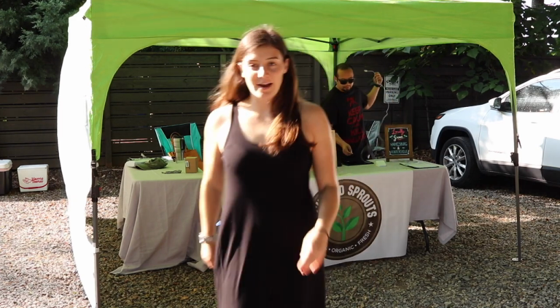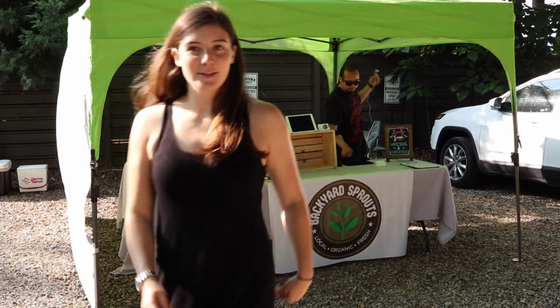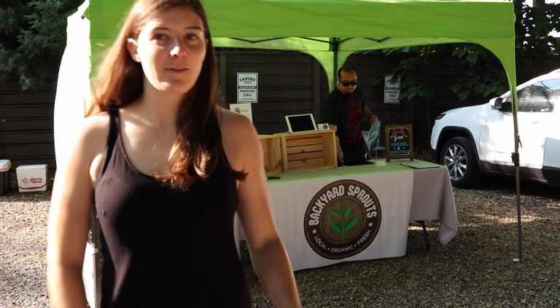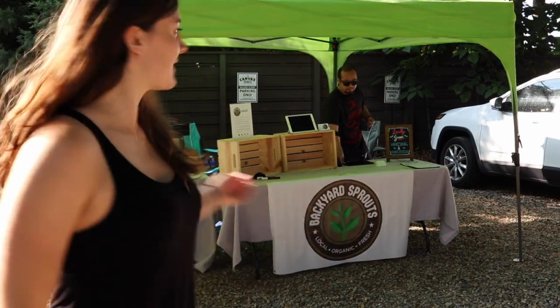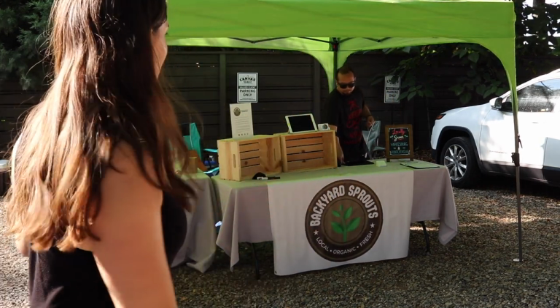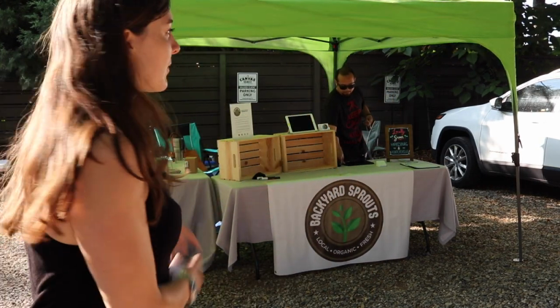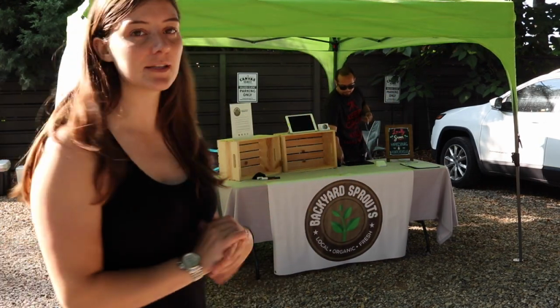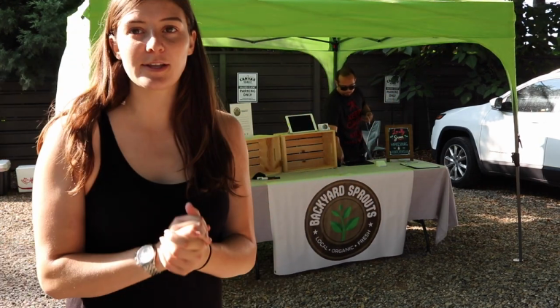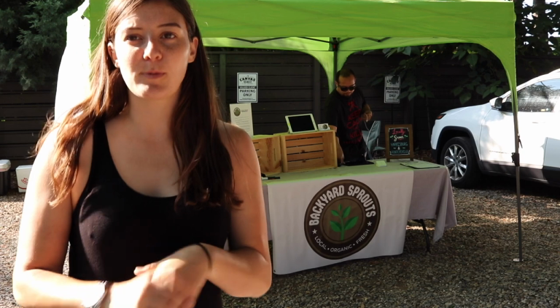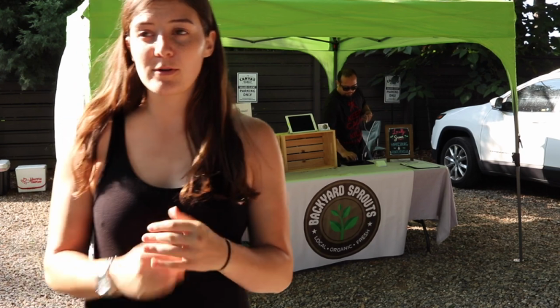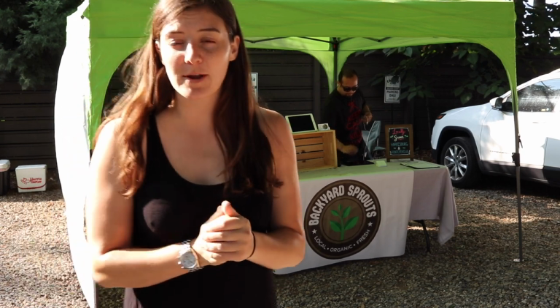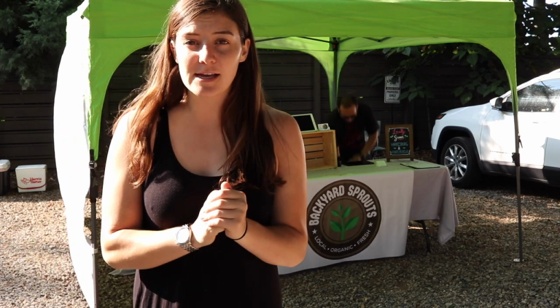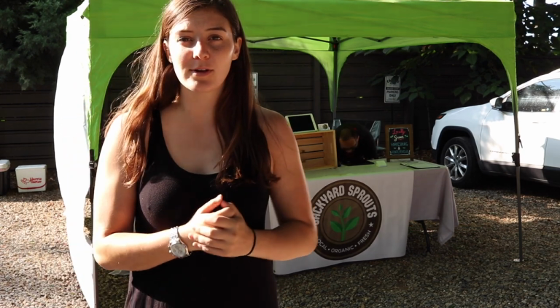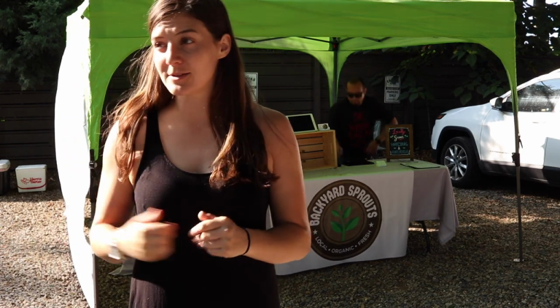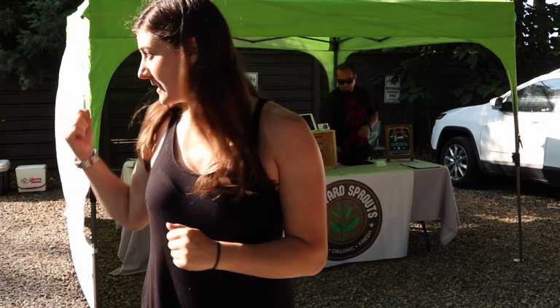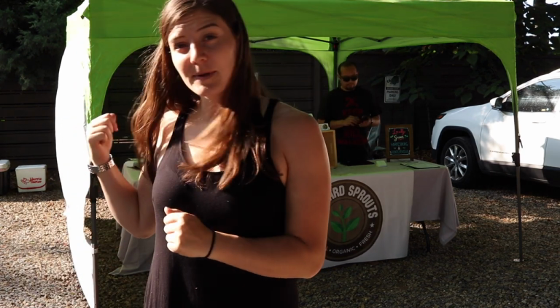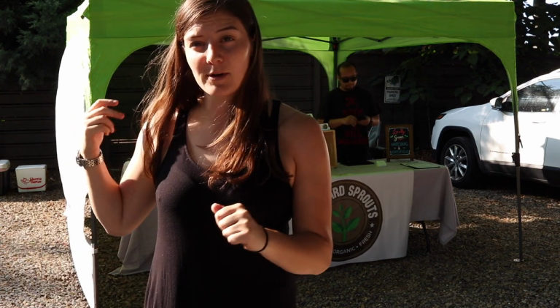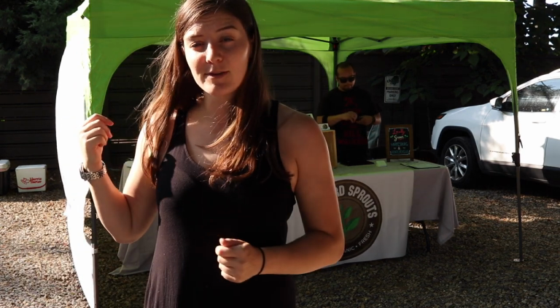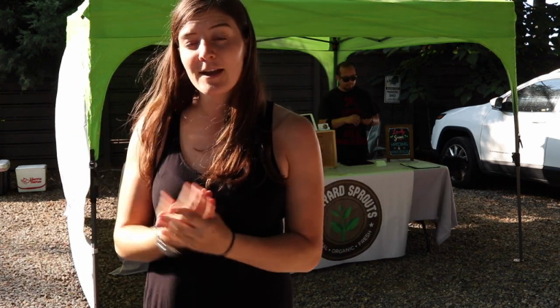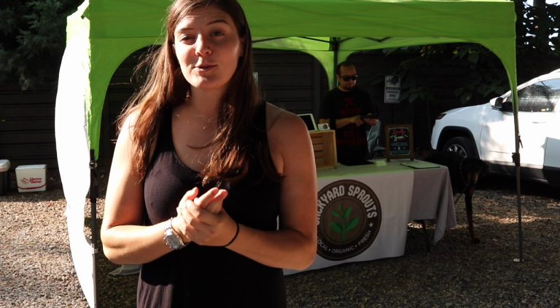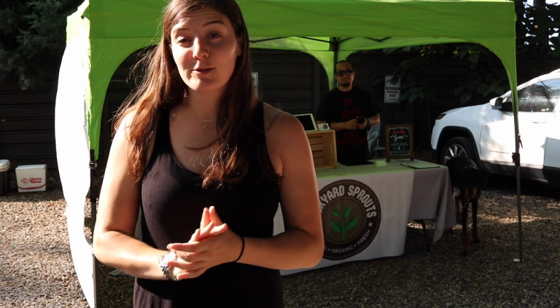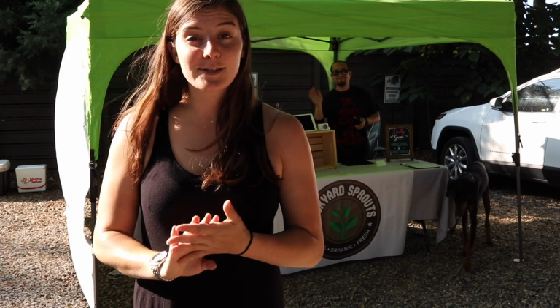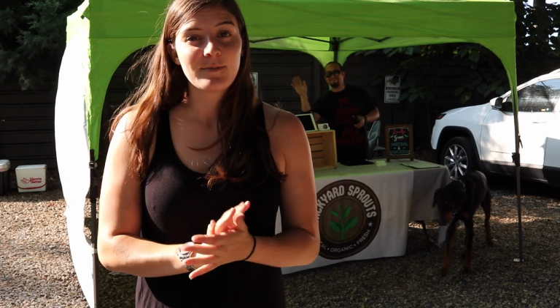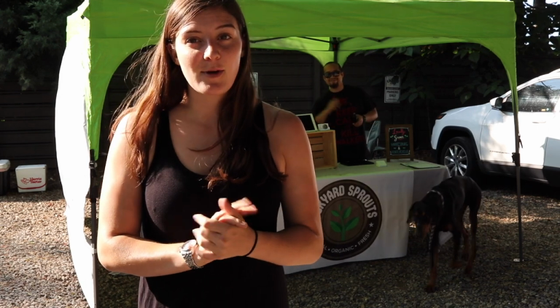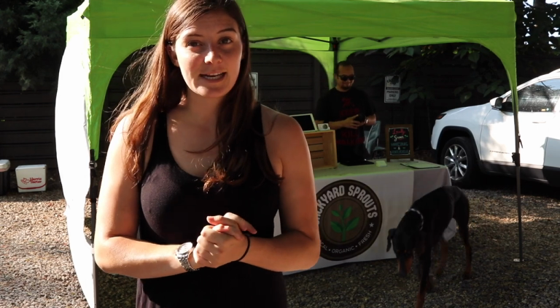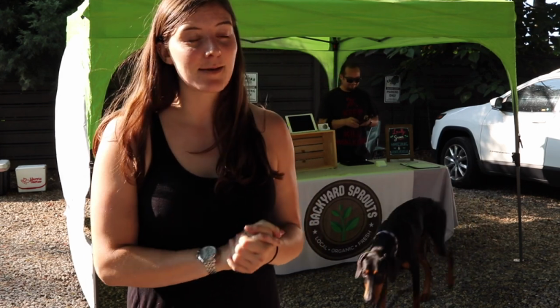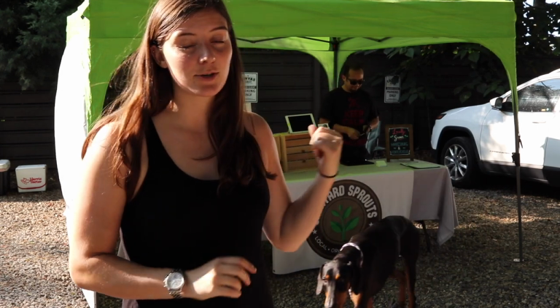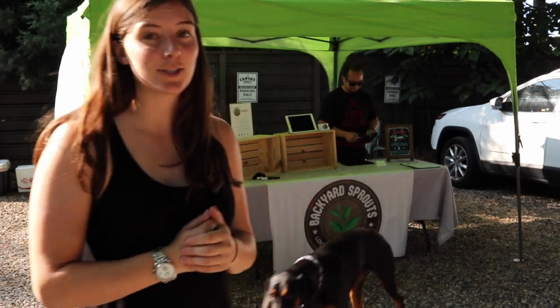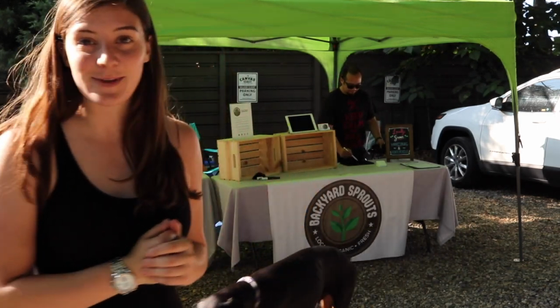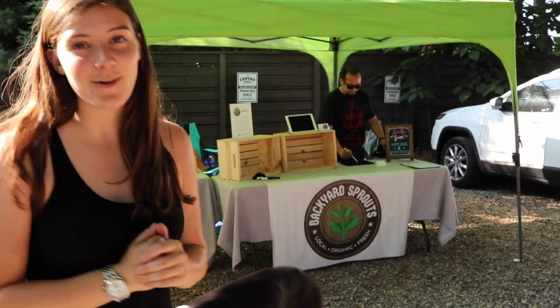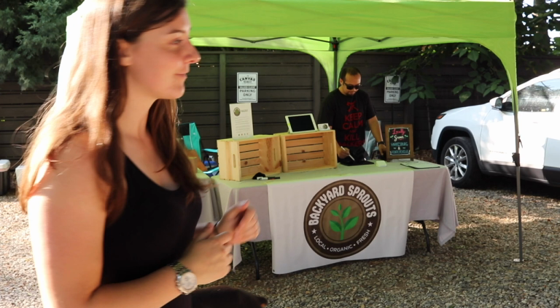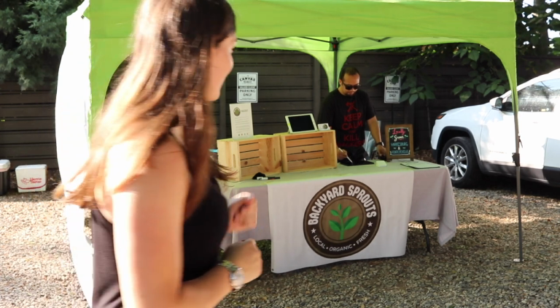You can see we have our main setup going here. One of the things we don't like to do is put our produce or microgreens out too early because the sun beats in pretty heavy in the morning and we don't want it to roast. That is why you don't see anything set up, but we'll make sure to show it to you once we get it ready to go.